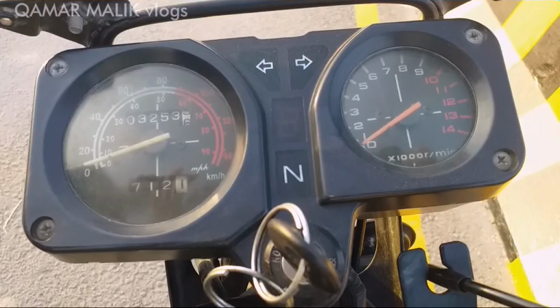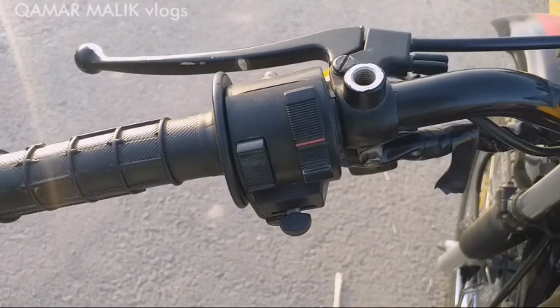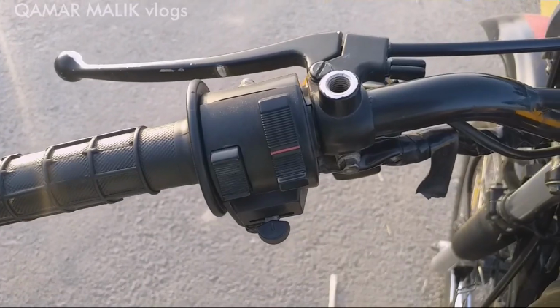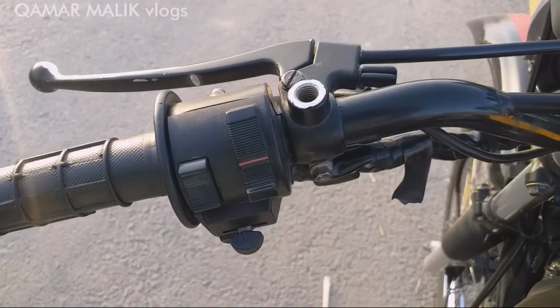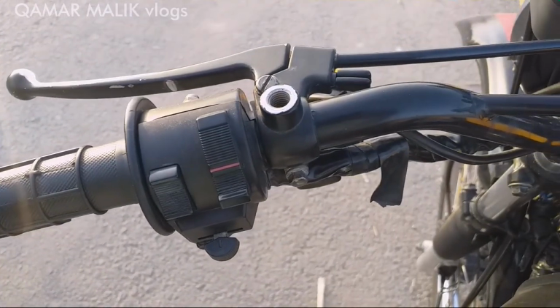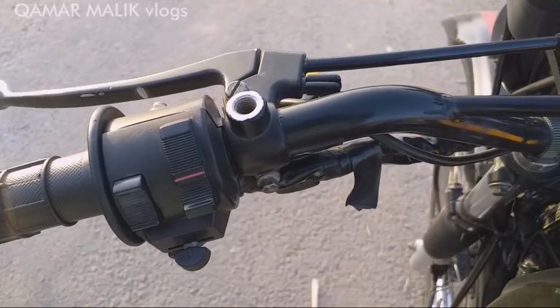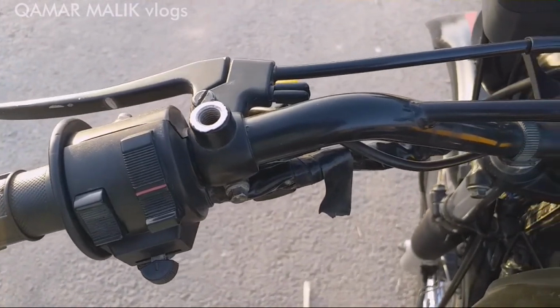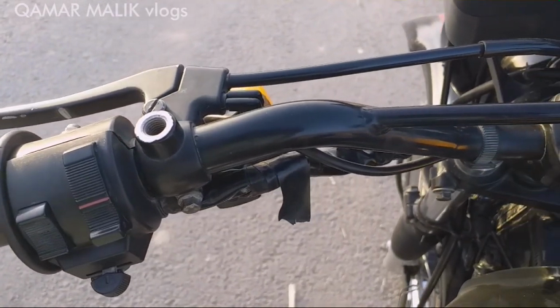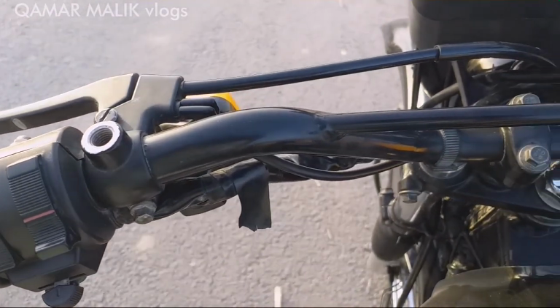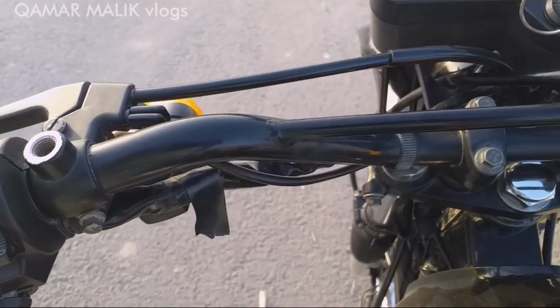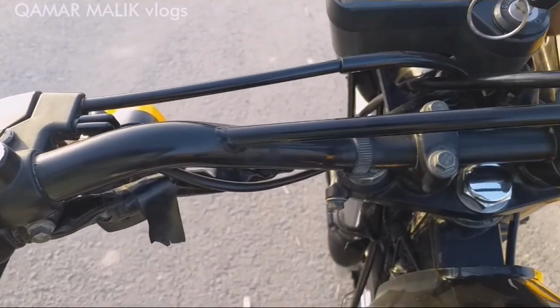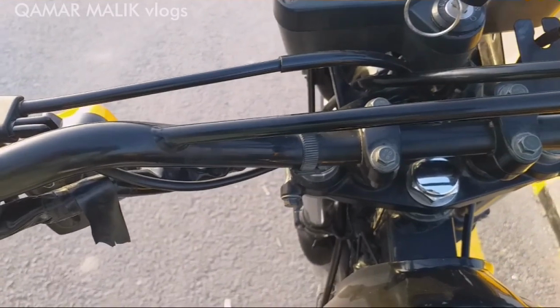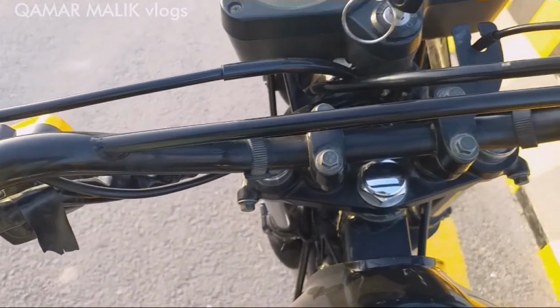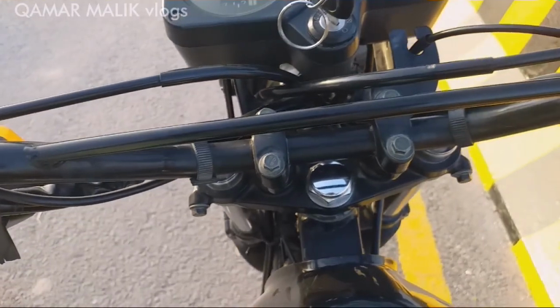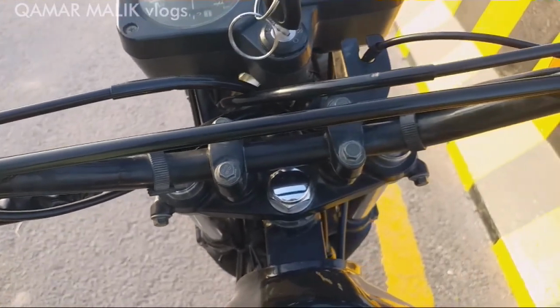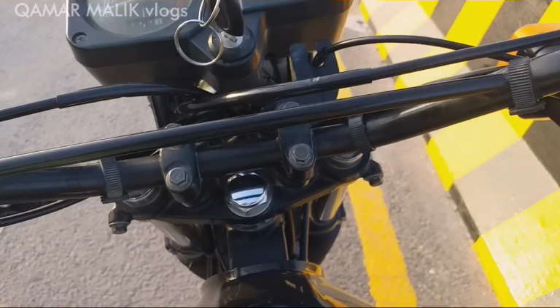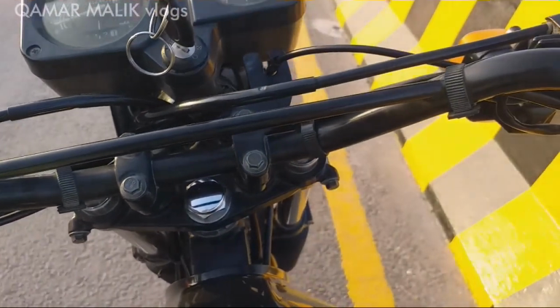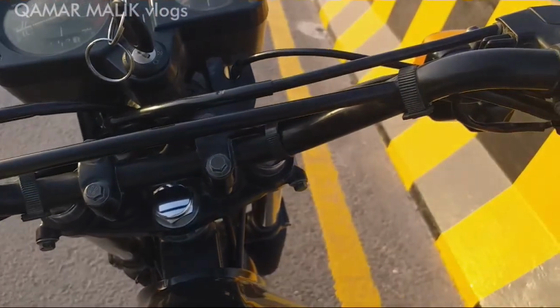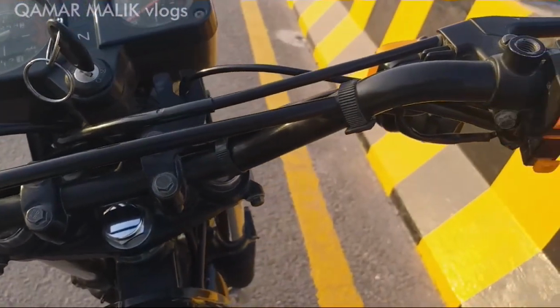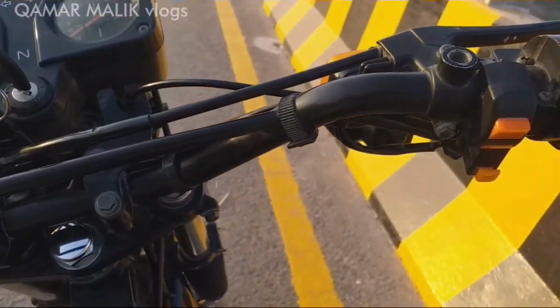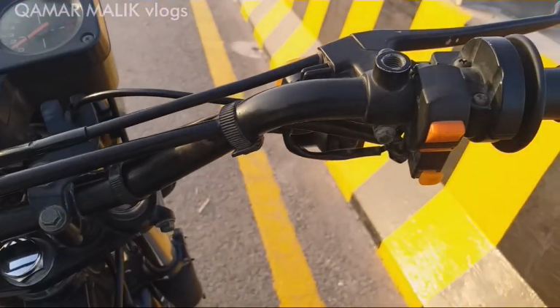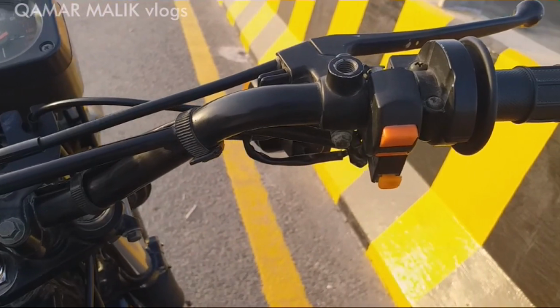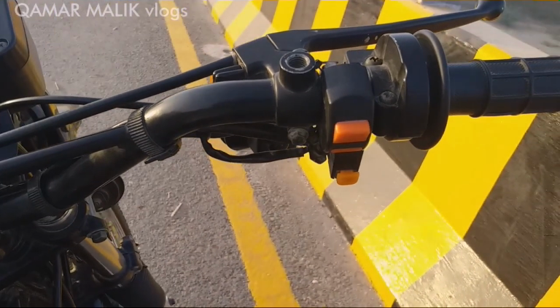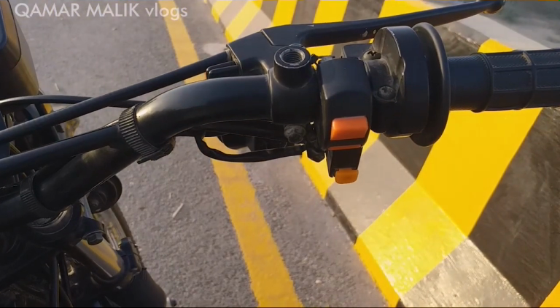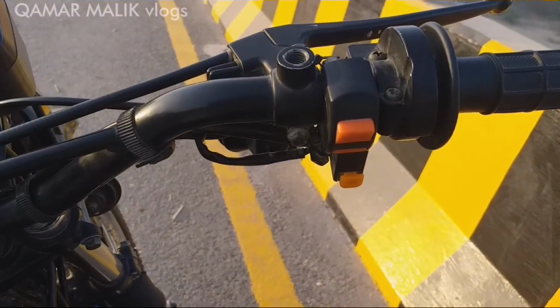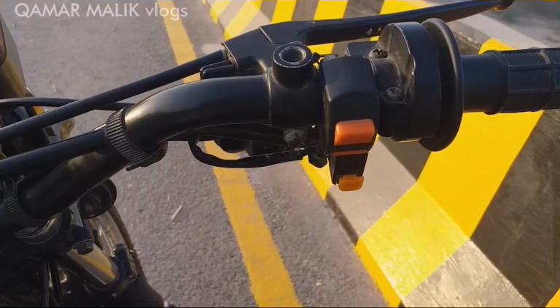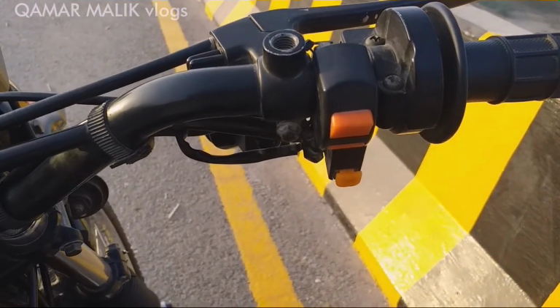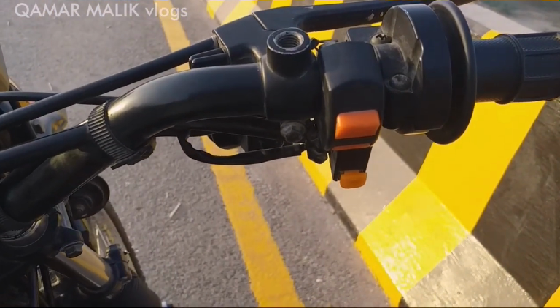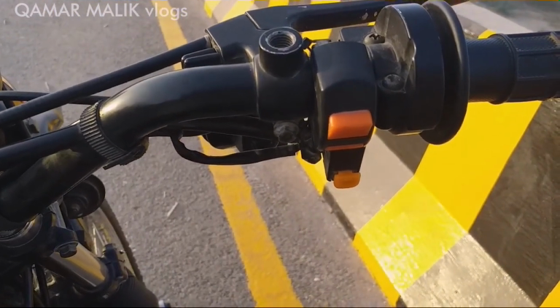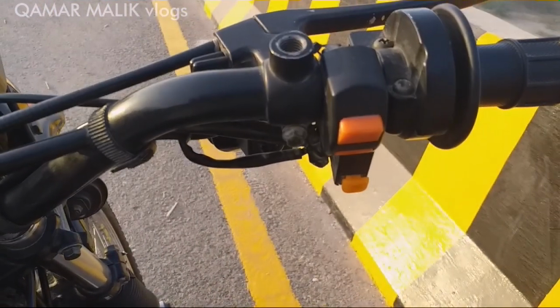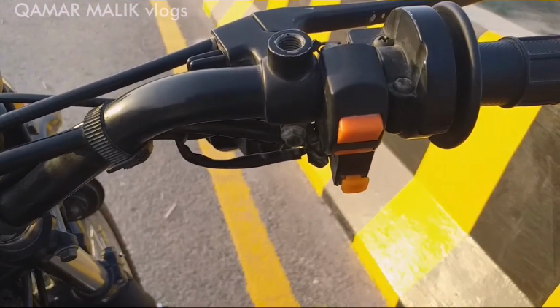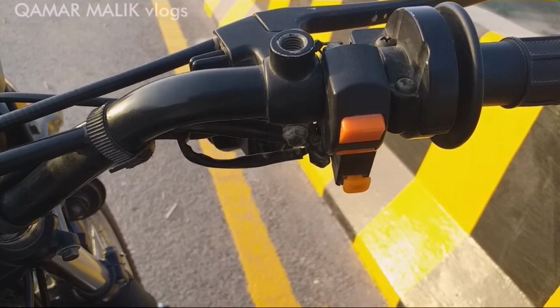The left grip controls are the most common type found on bikes. We get the headlight button, dimmer button, and horn button. The best feature is the self start.